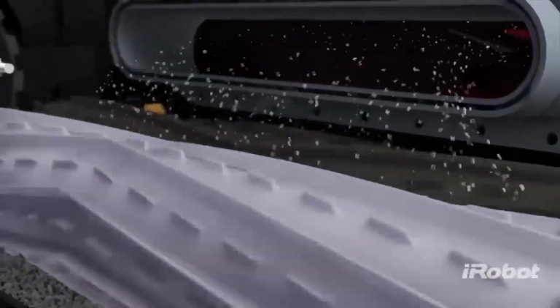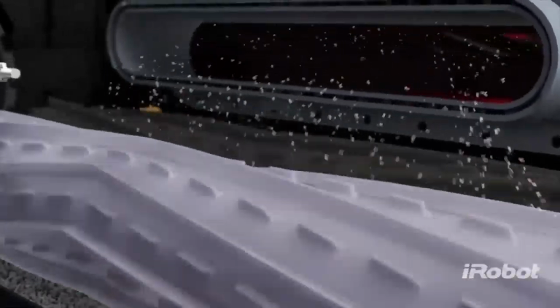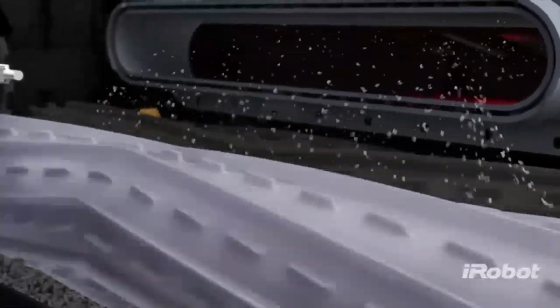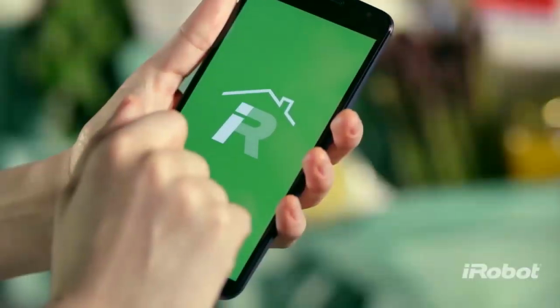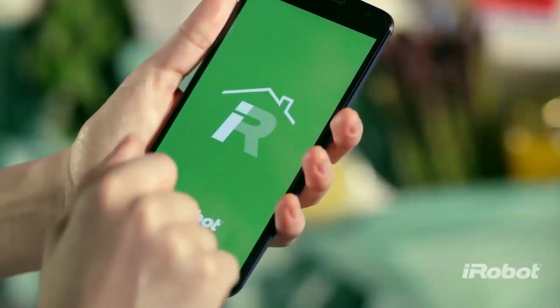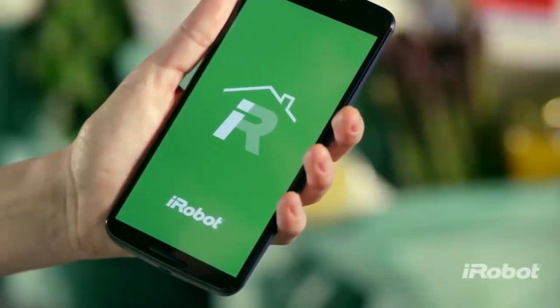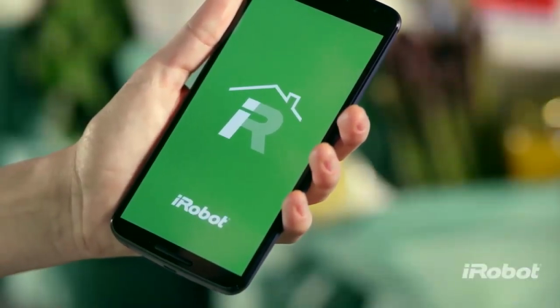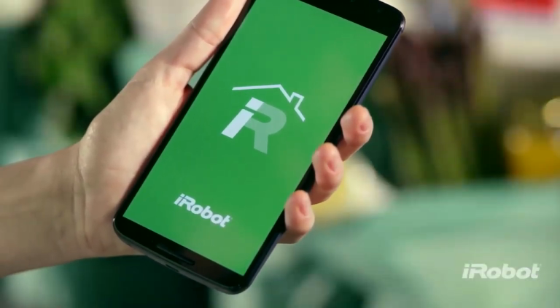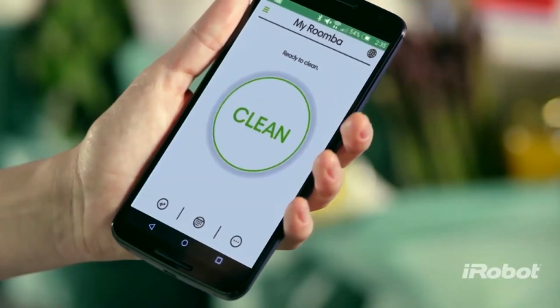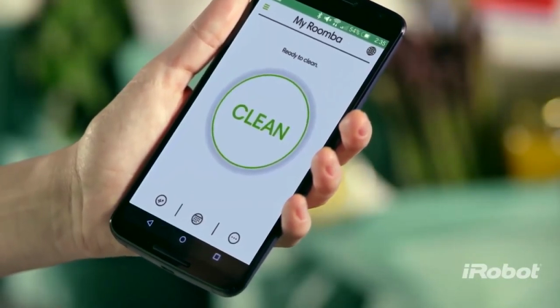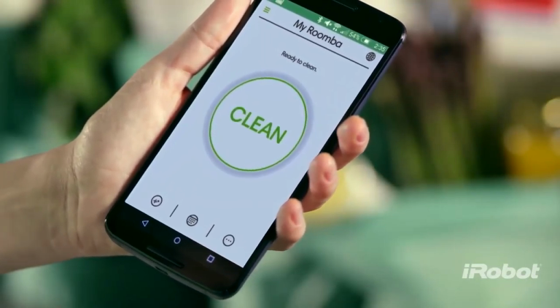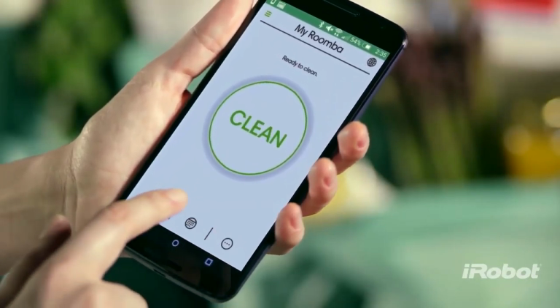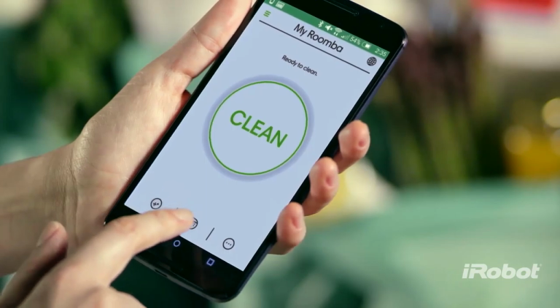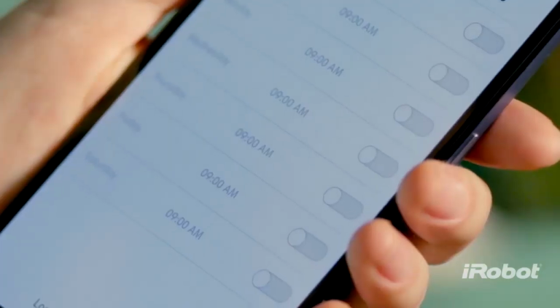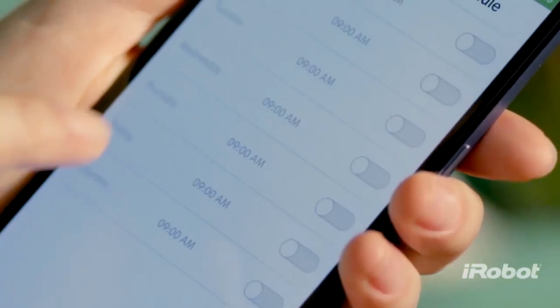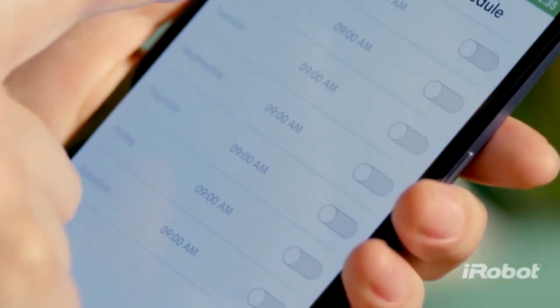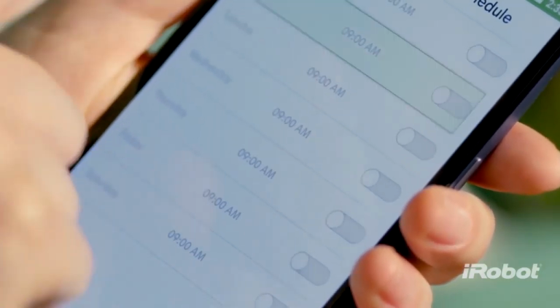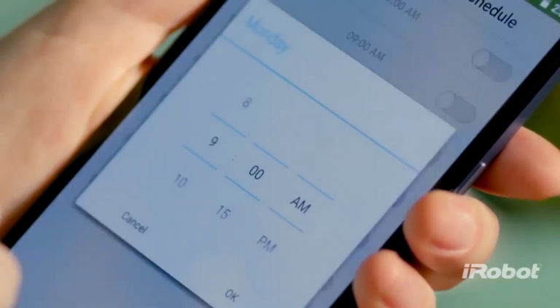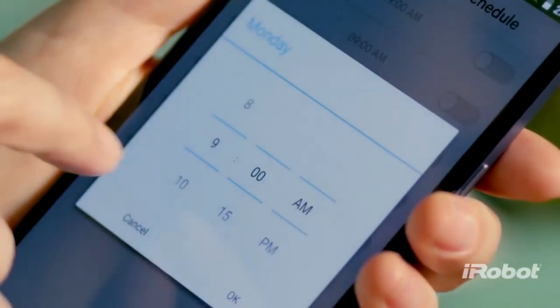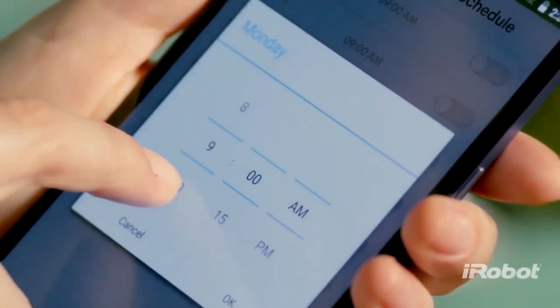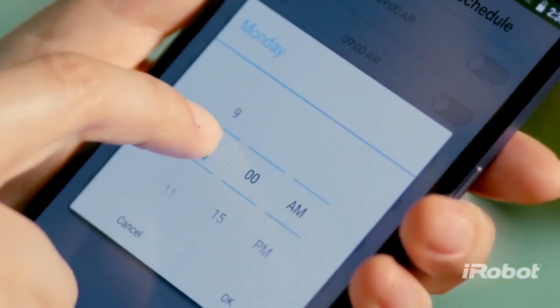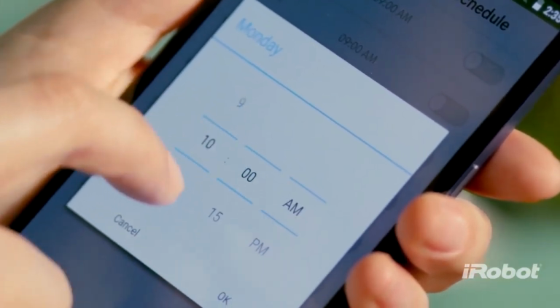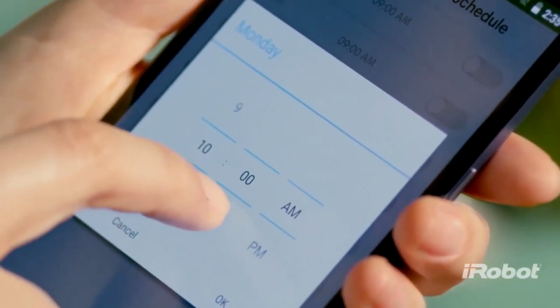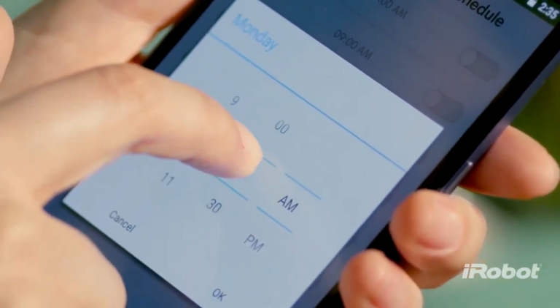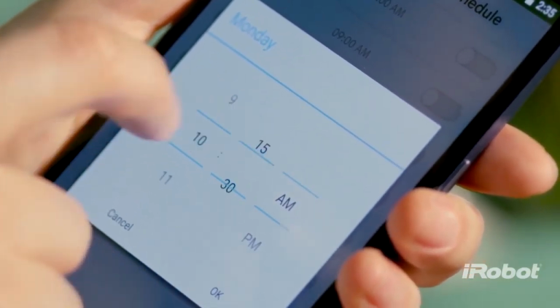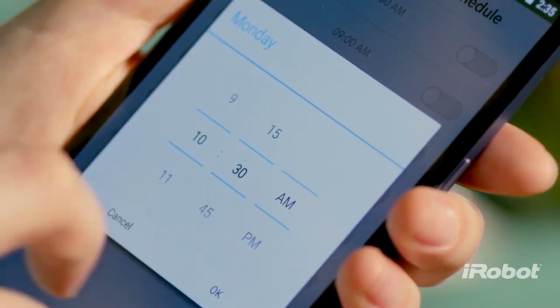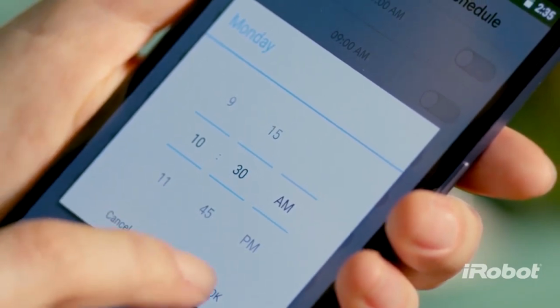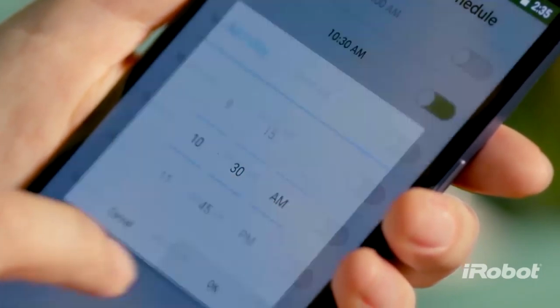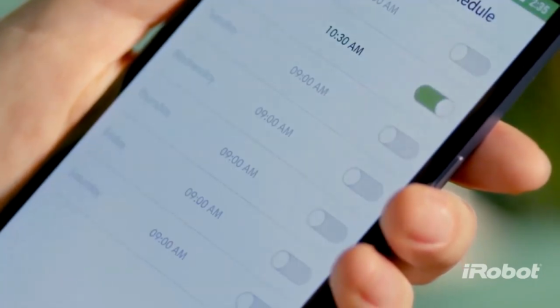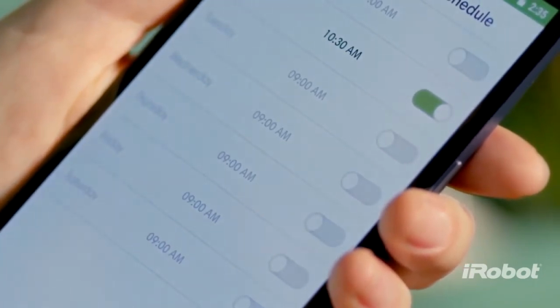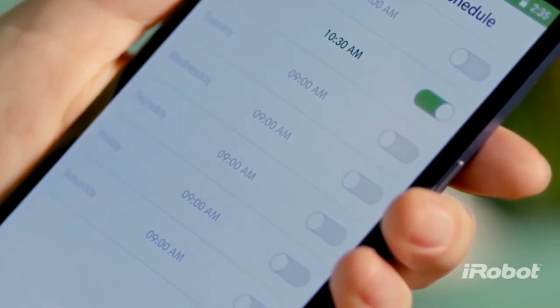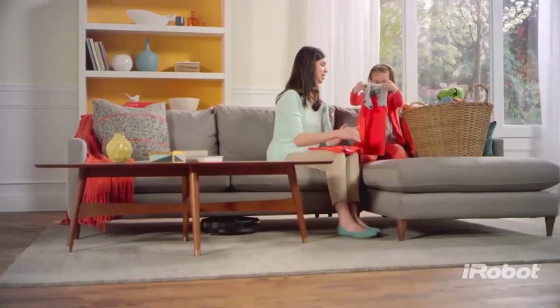And thanks to the new iRobot Home app, your powerful cleaning partner is always ready to go. You can start, schedule, and monitor the Roomba 900 Series from just about anywhere at any time.